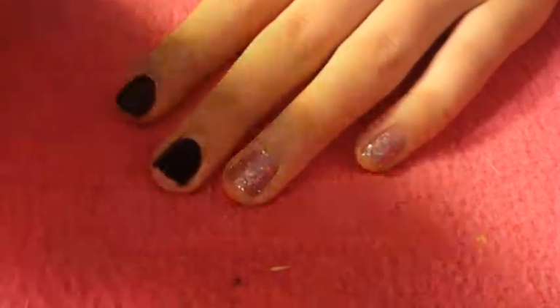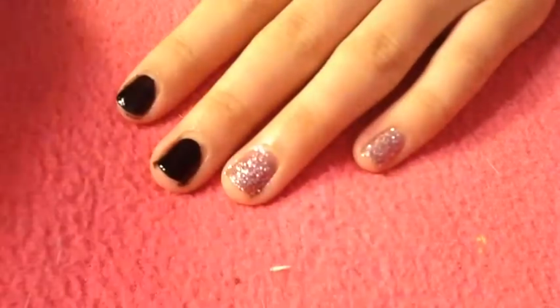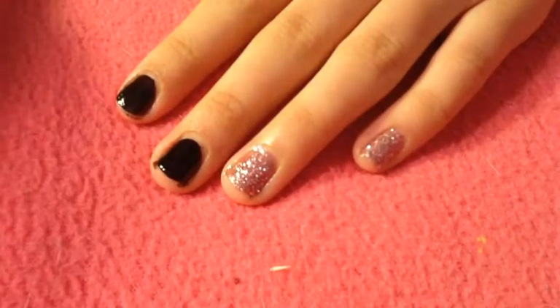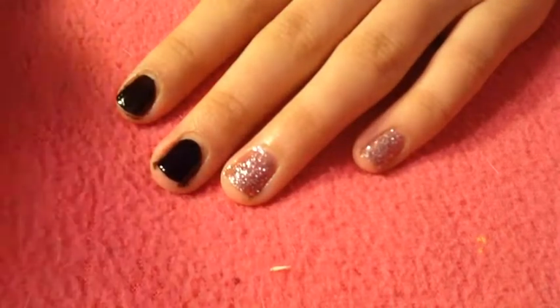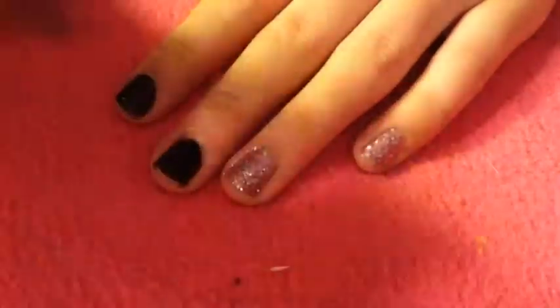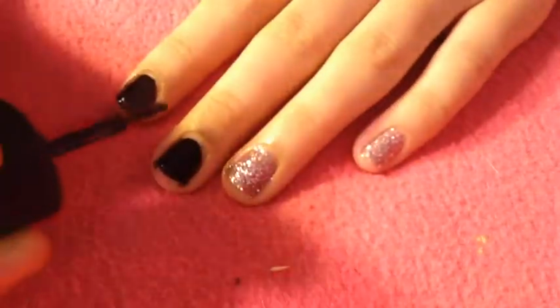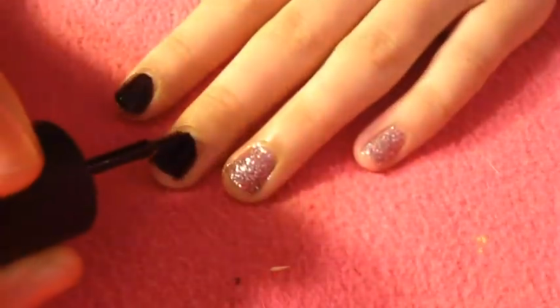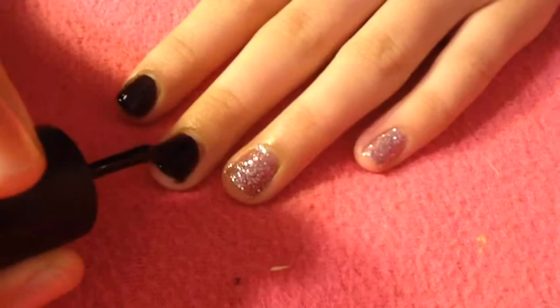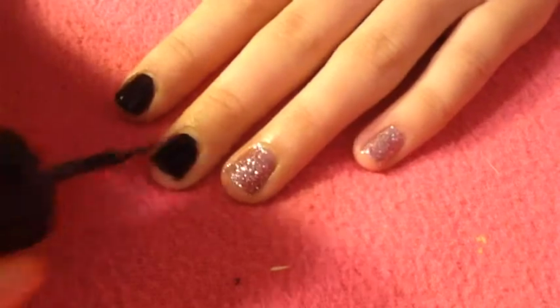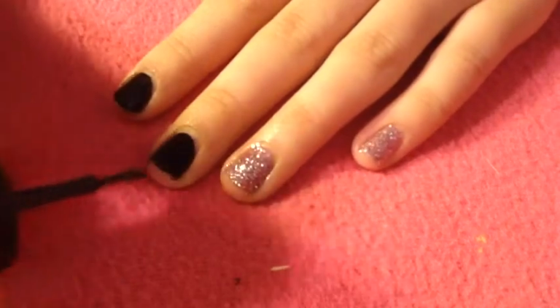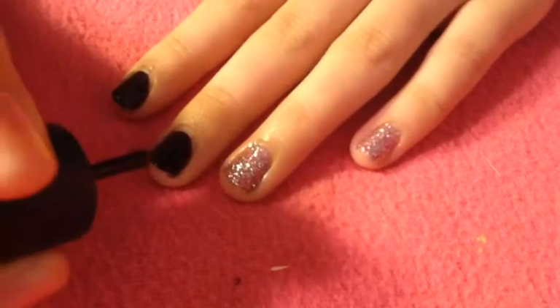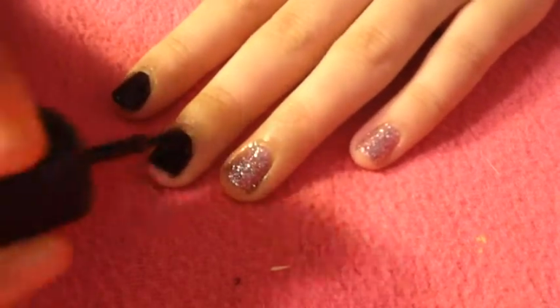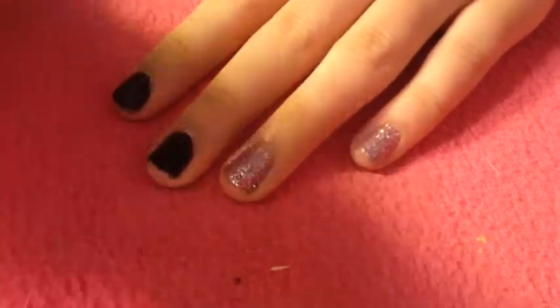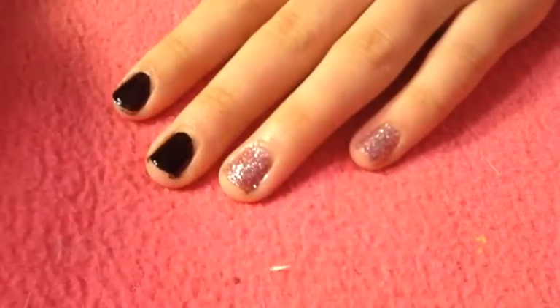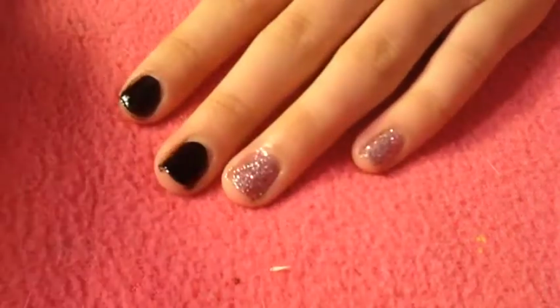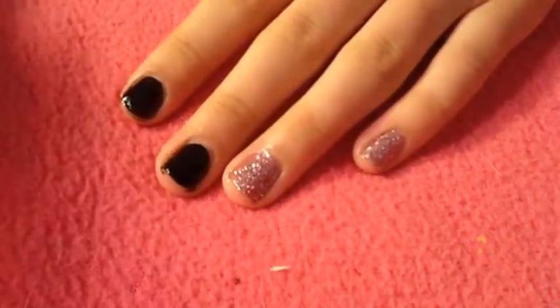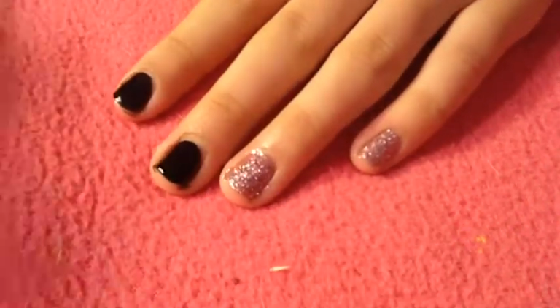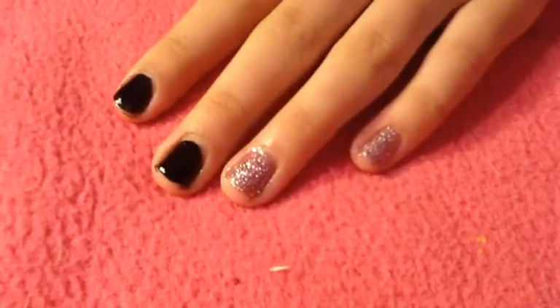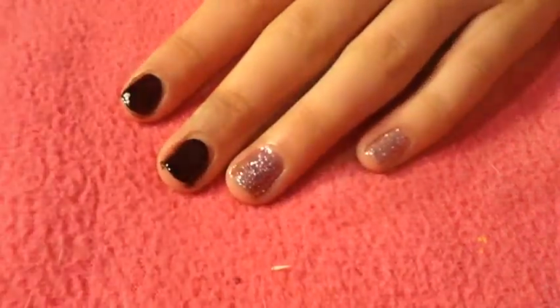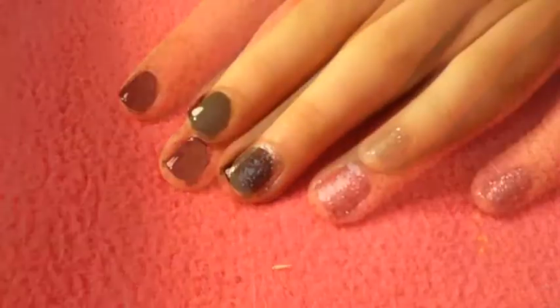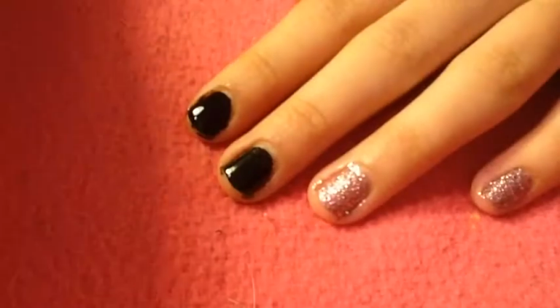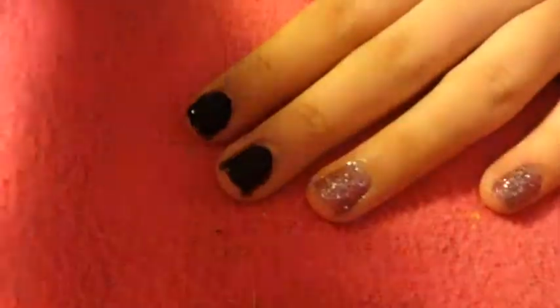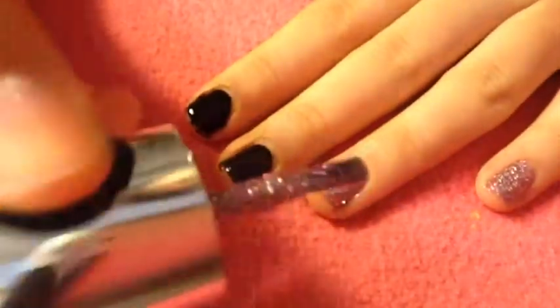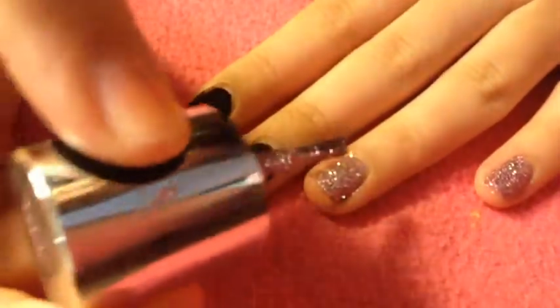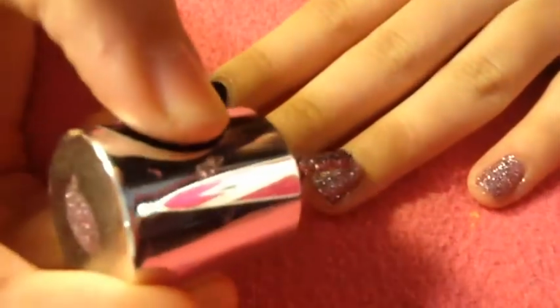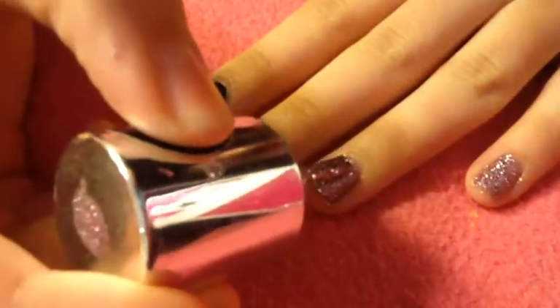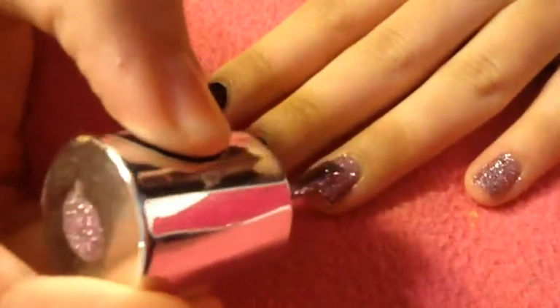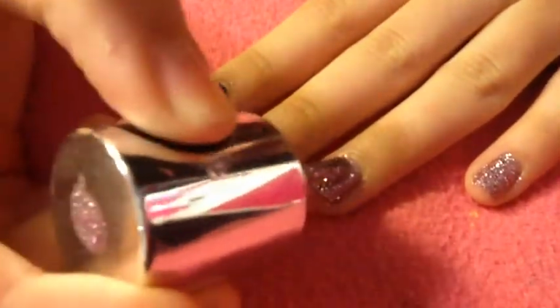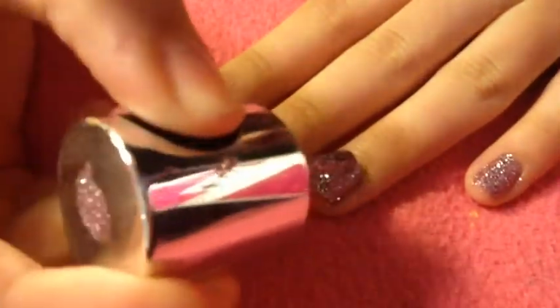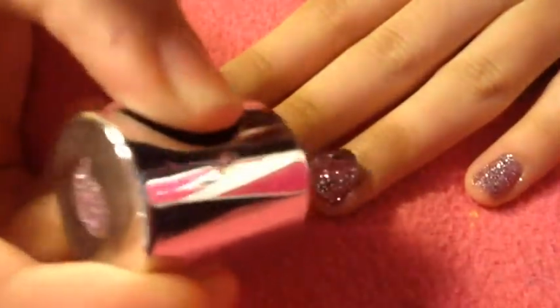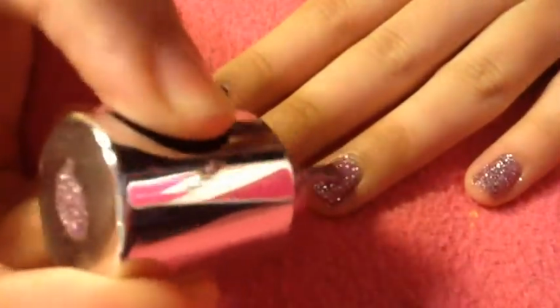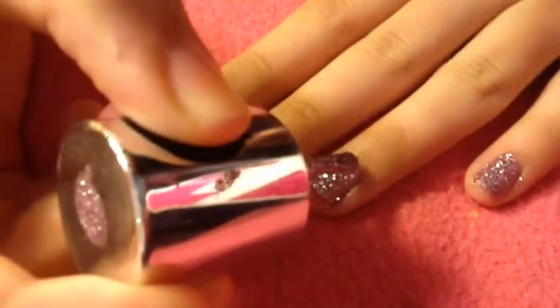As you can see, I have kind of big nails, so if you want to you can do the black on your big finger too and the rest glitter, but I just decided to do it on two nails black.